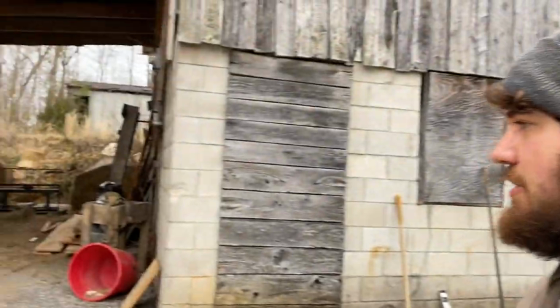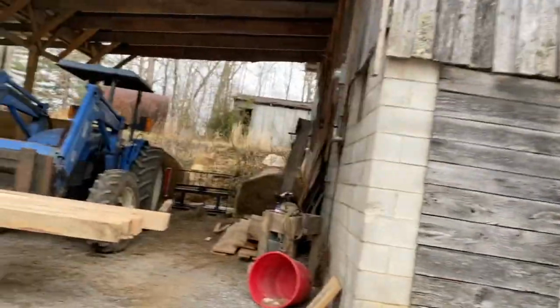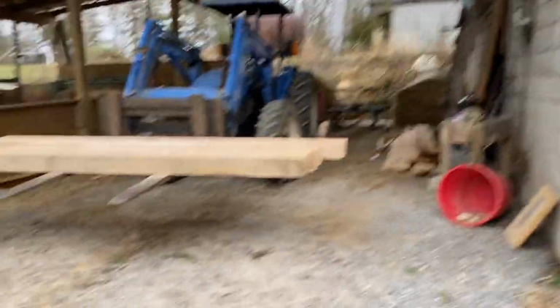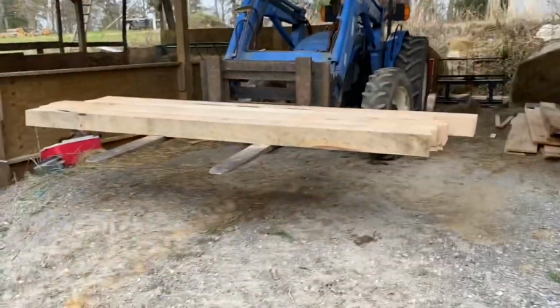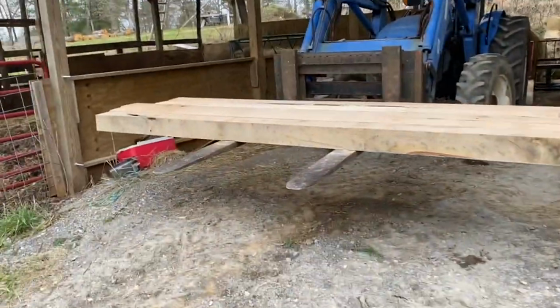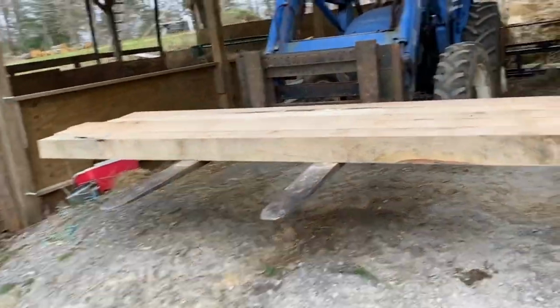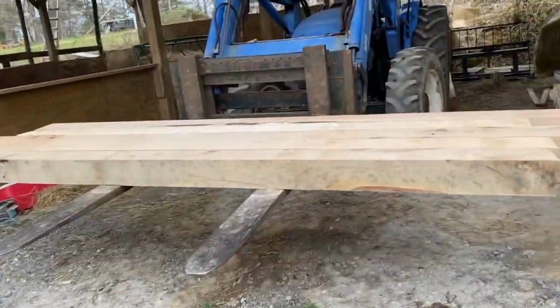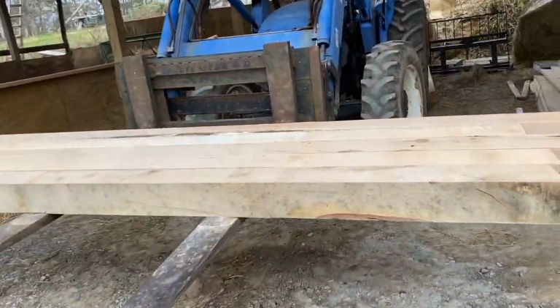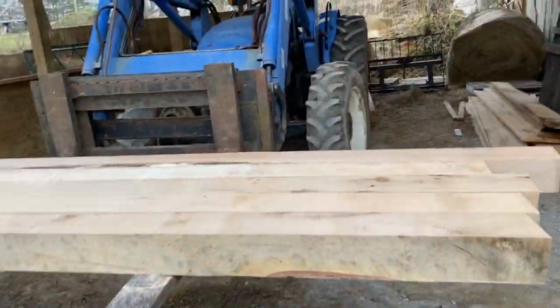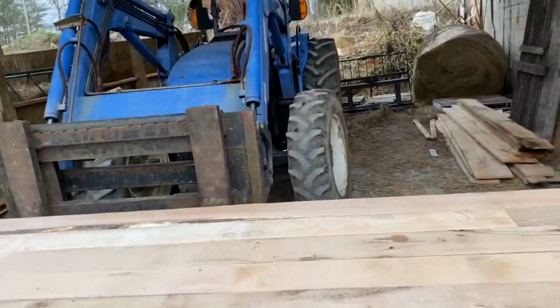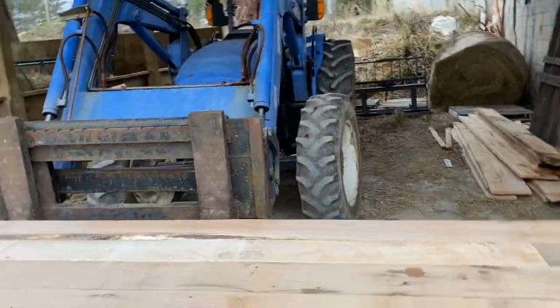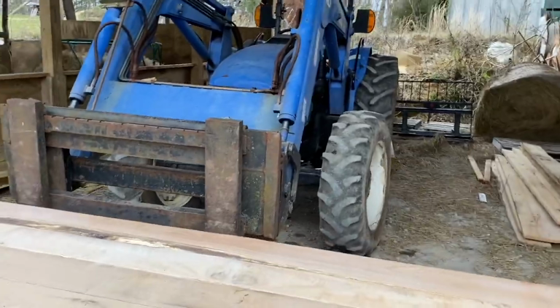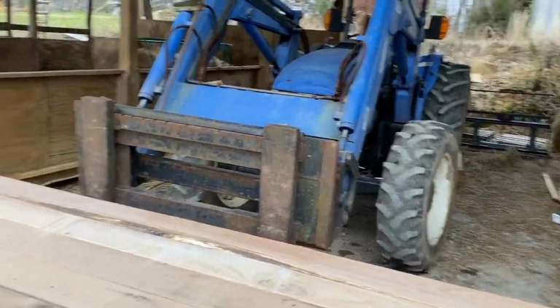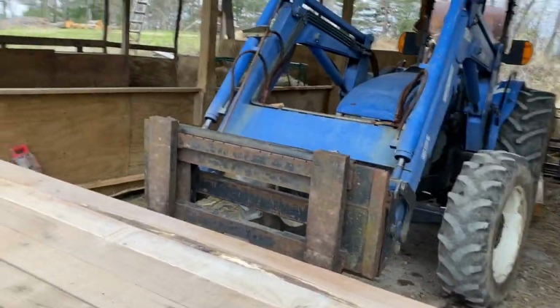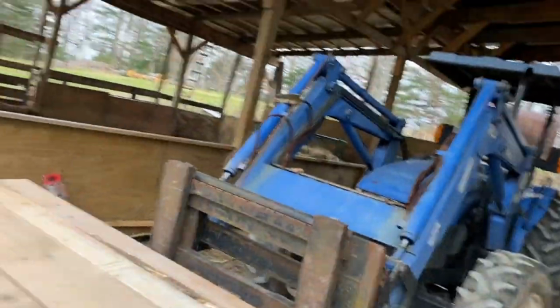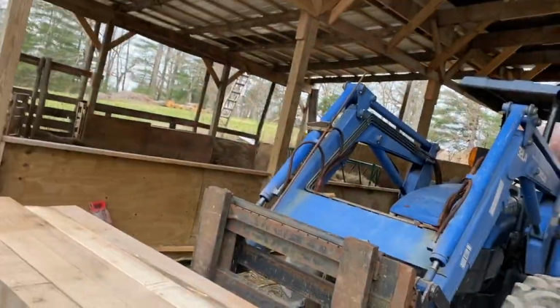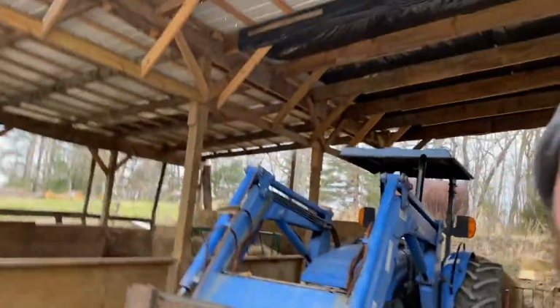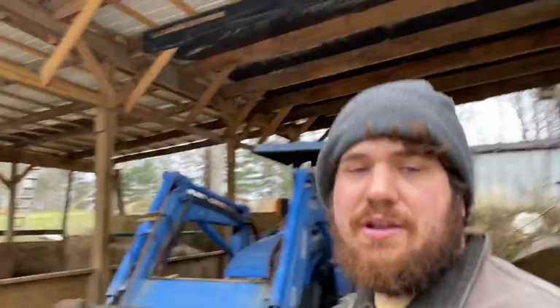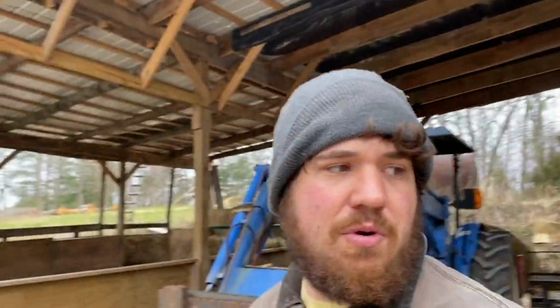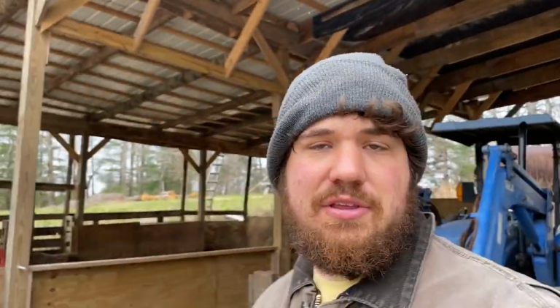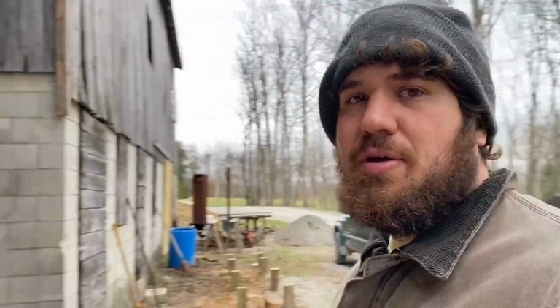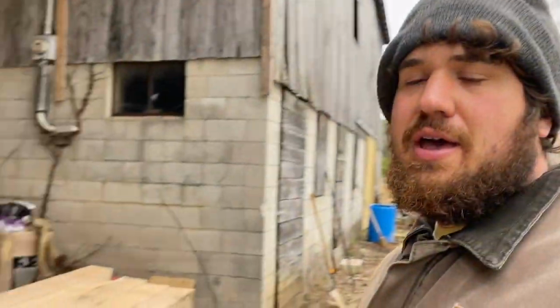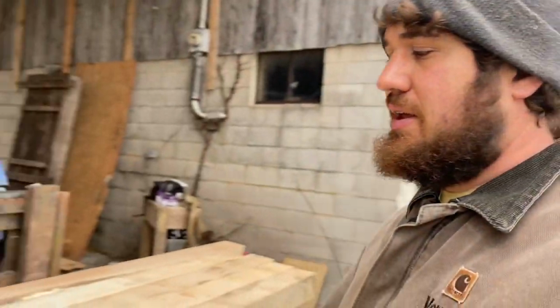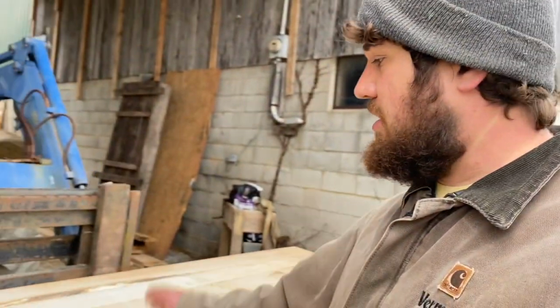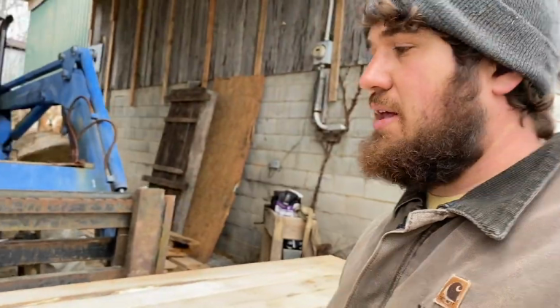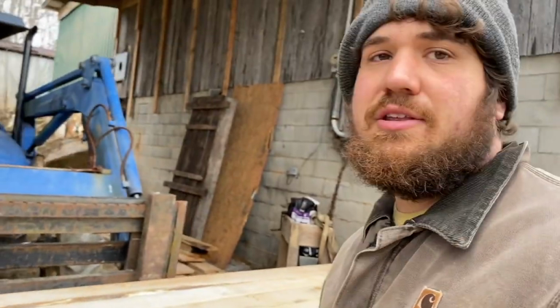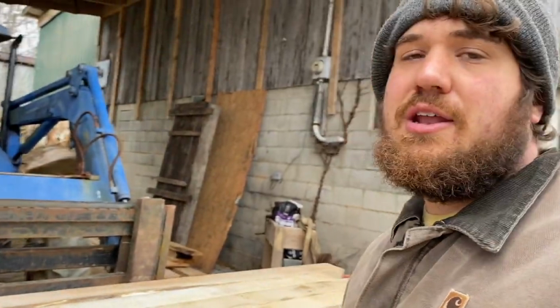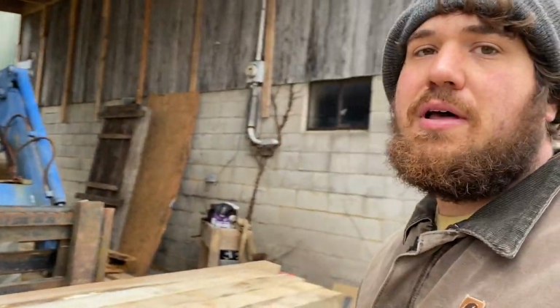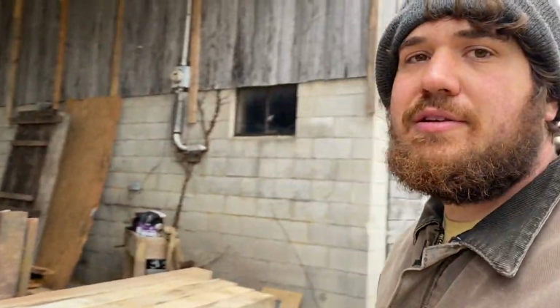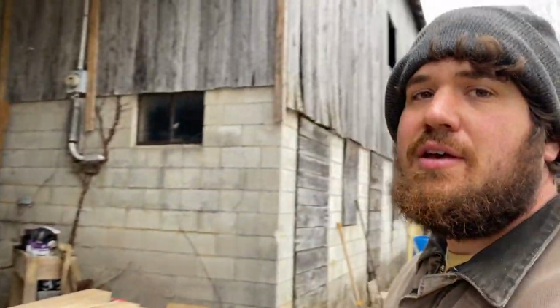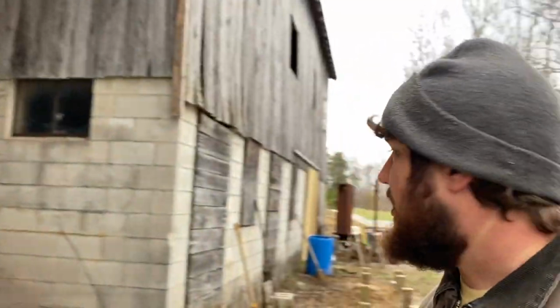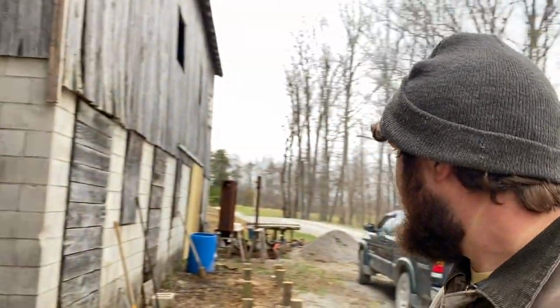I've got these 6x6's here that I'll be using for the top rails and I don't have a whole lot of time to work on this today, so I'm going to go ahead and just get these sawed to length and set them in place and call it a day.